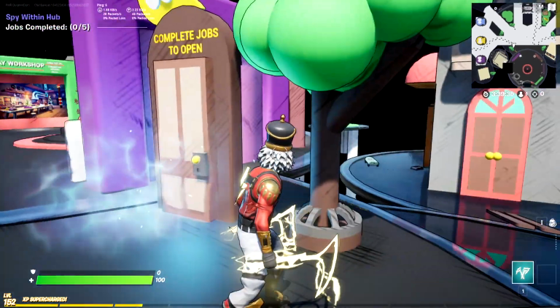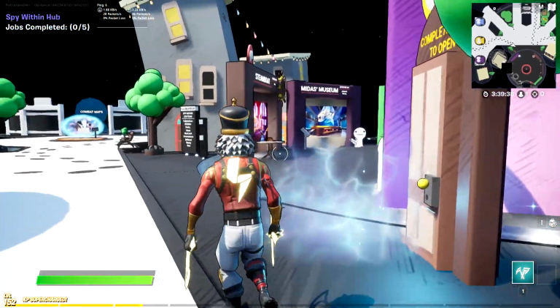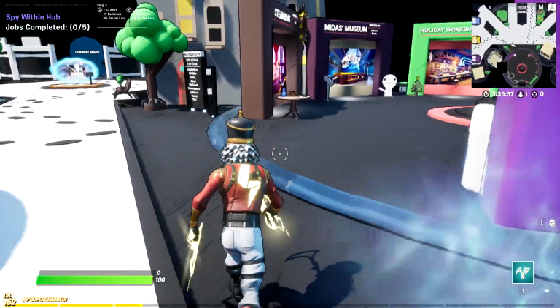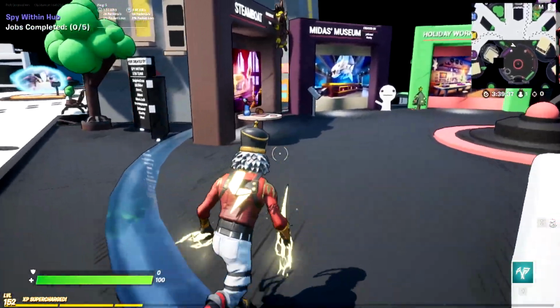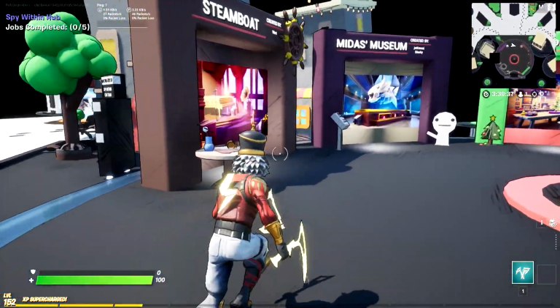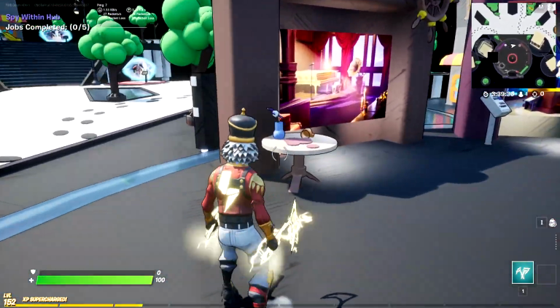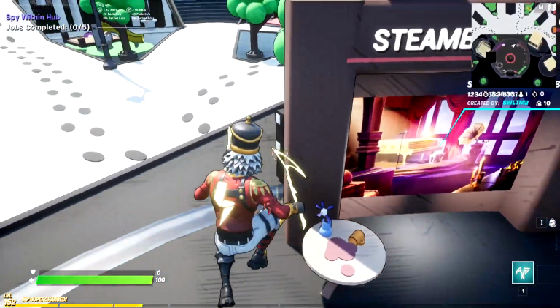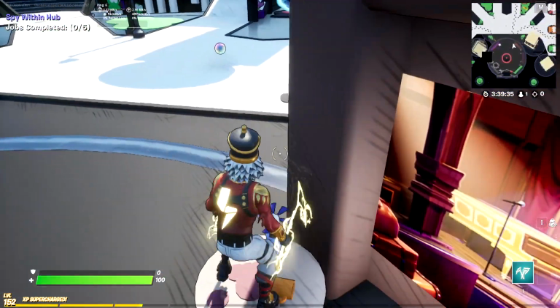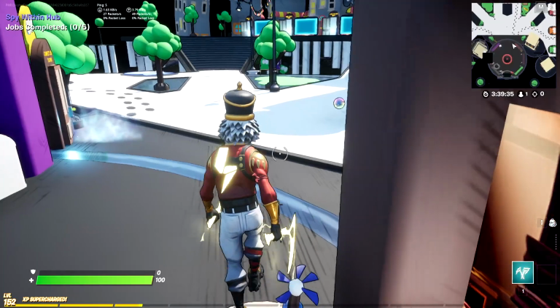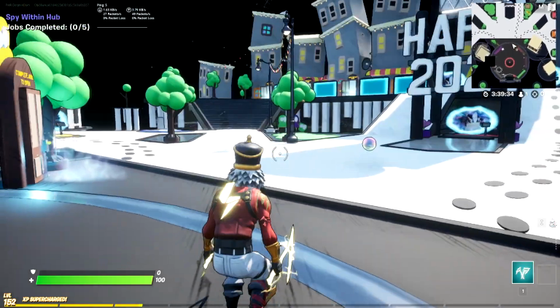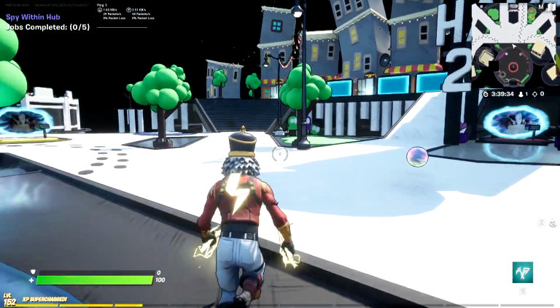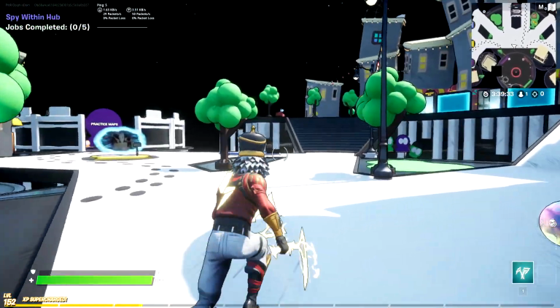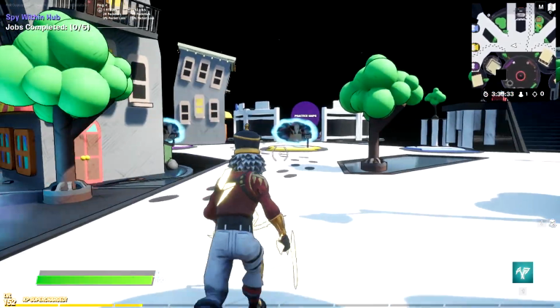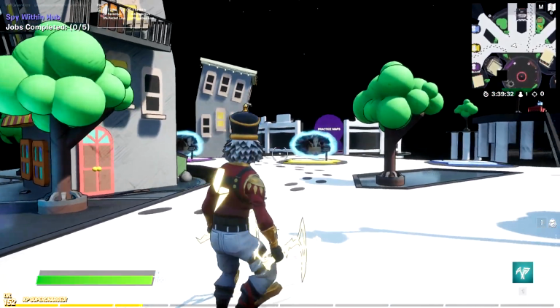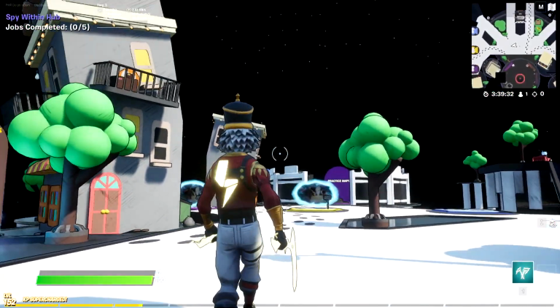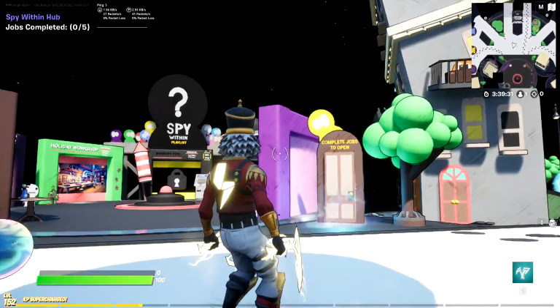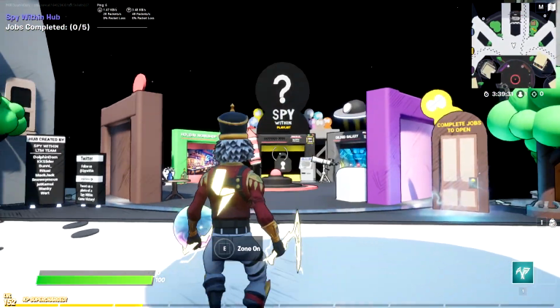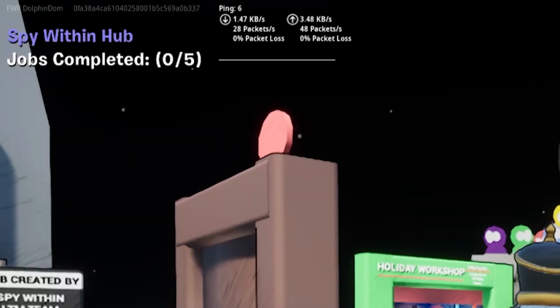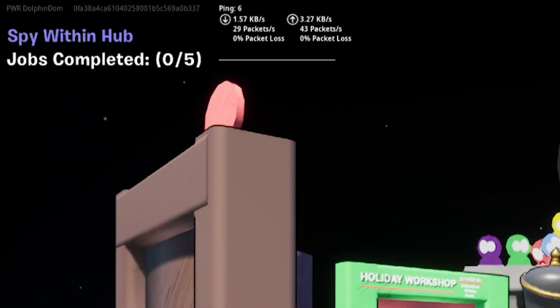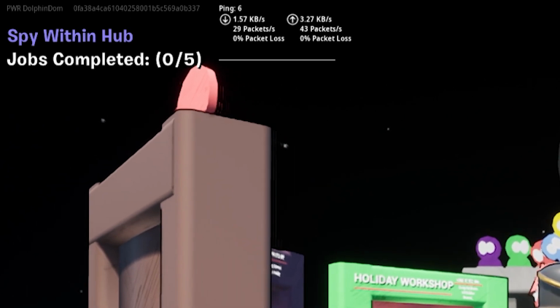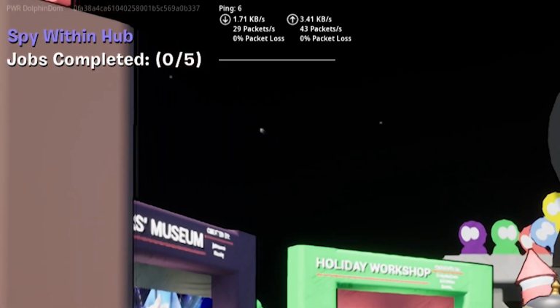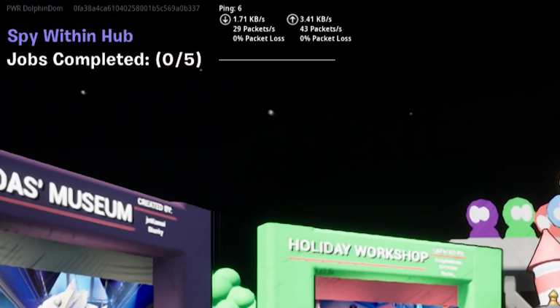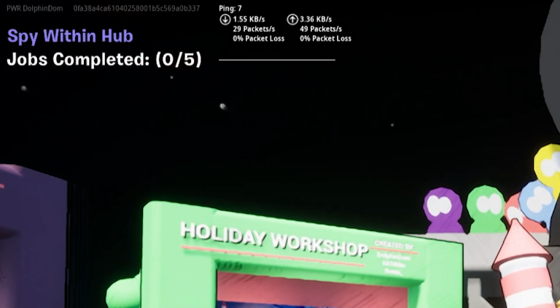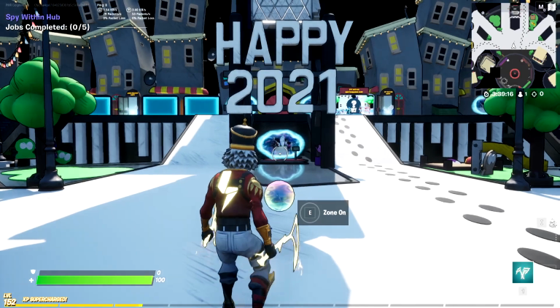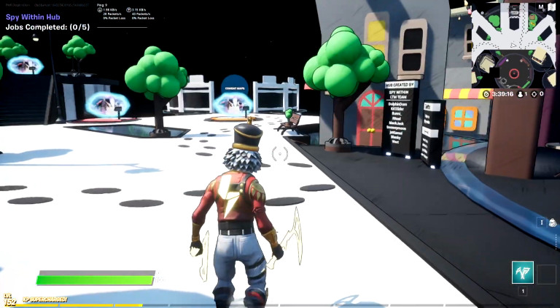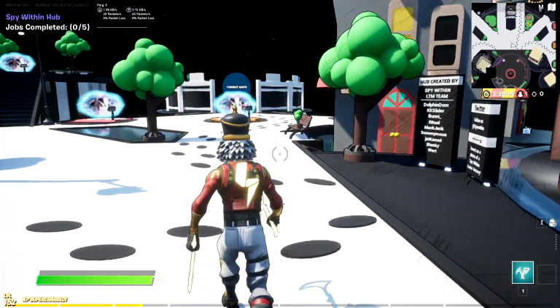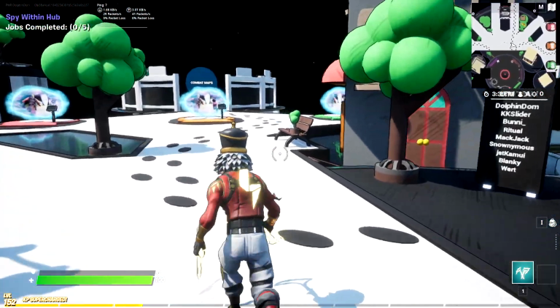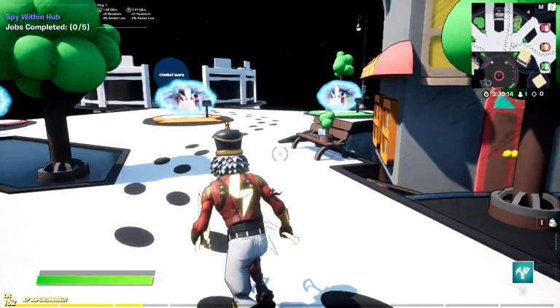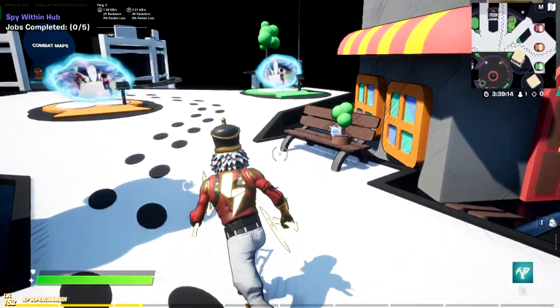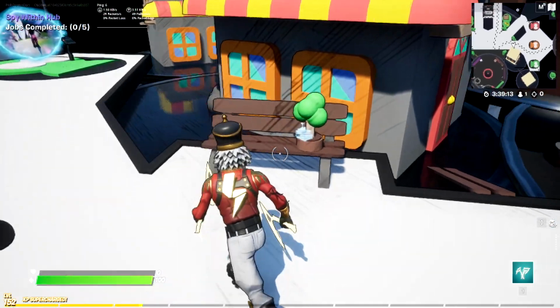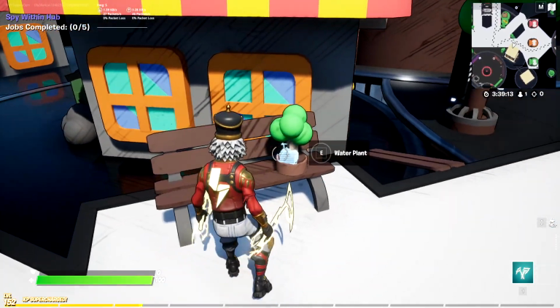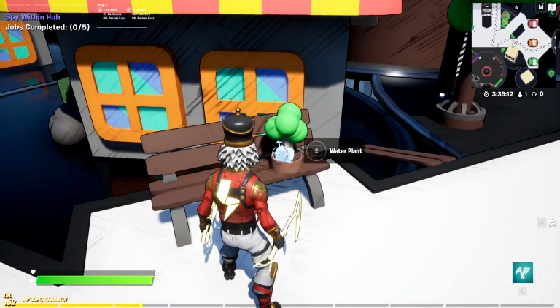So for this hub quest, we set it up a little bit differently — it comes in two parts. The first thing we must do is complete five jobs as described in the top left tracker device. The first job can be found to the right of where you spawned into the hub on the bench.